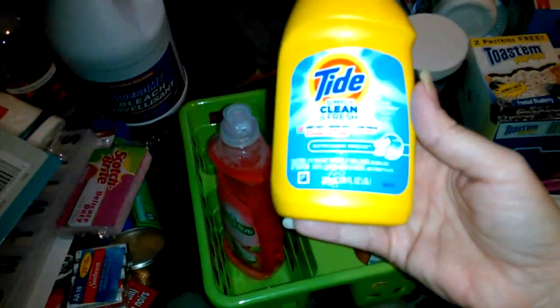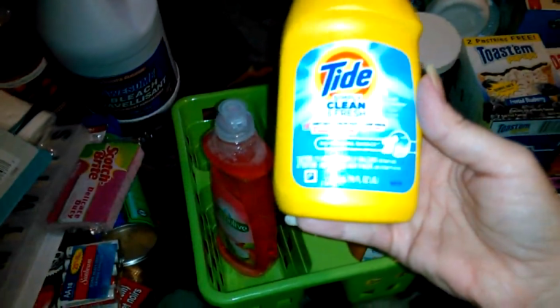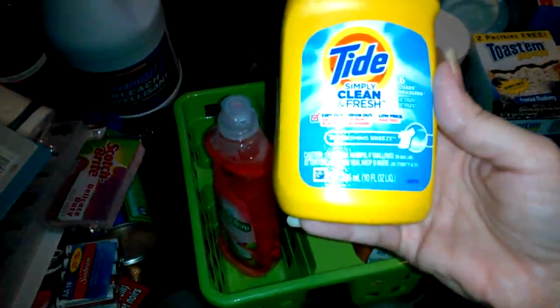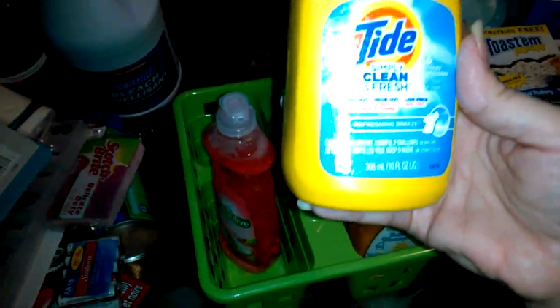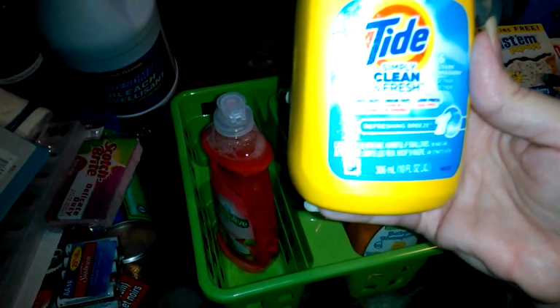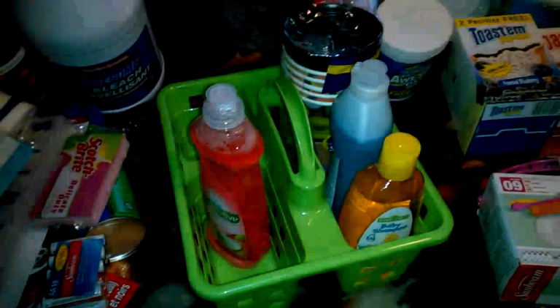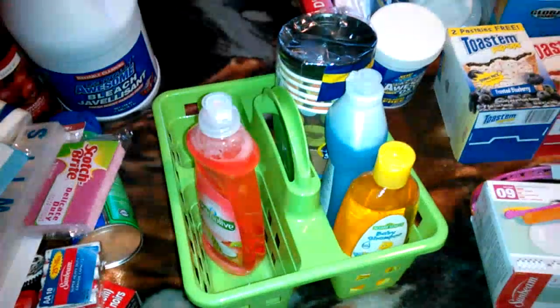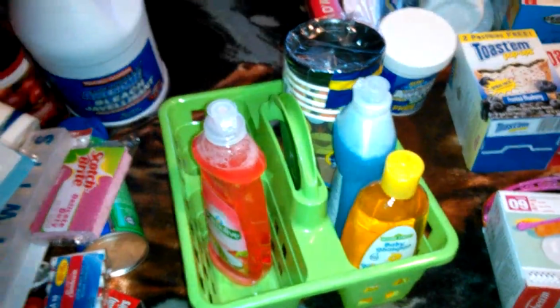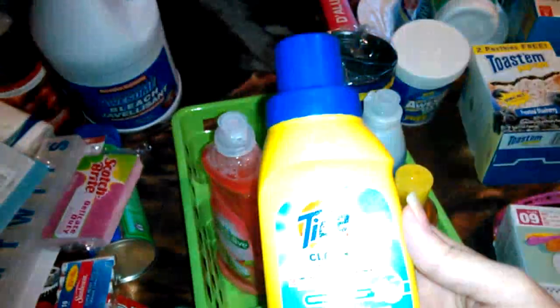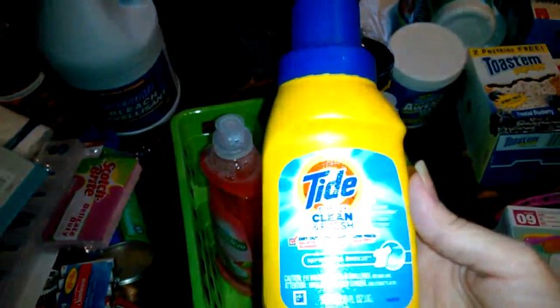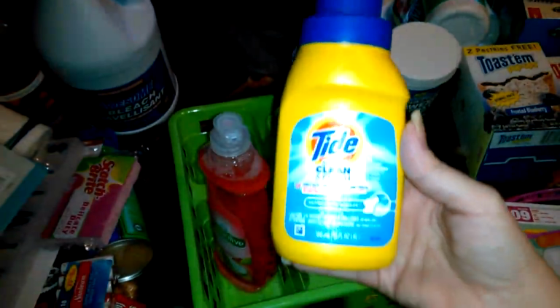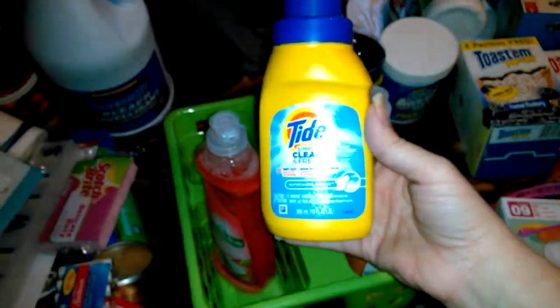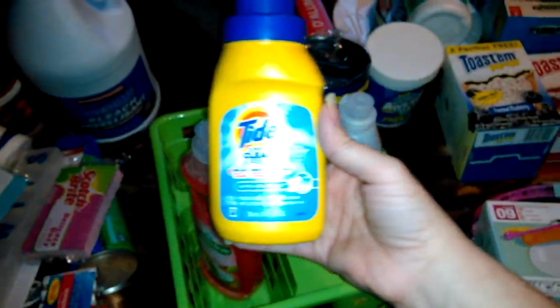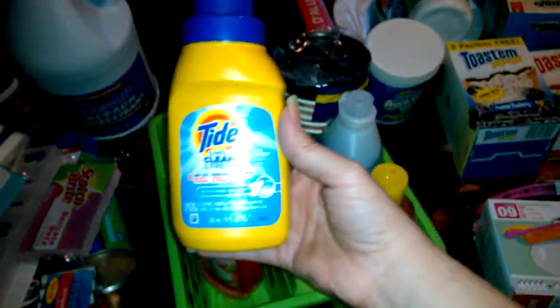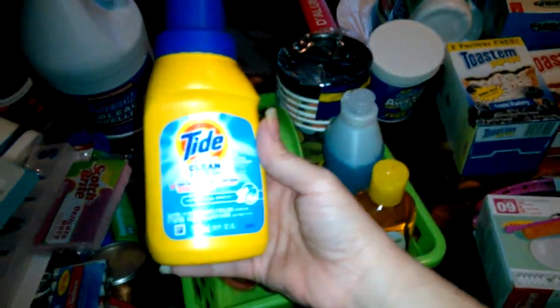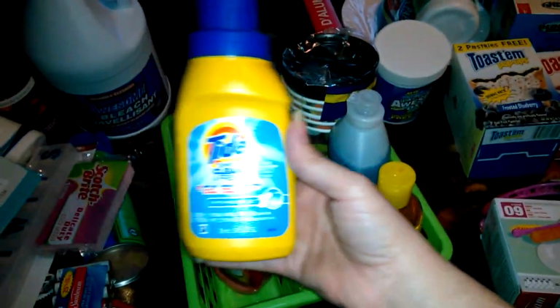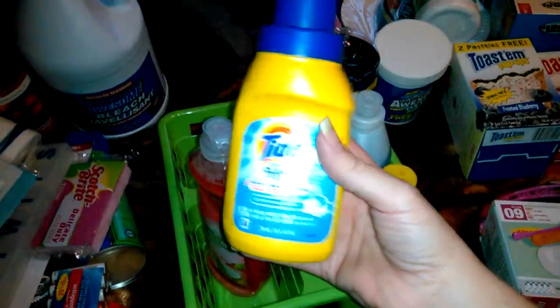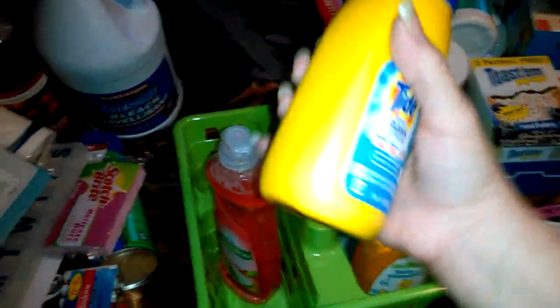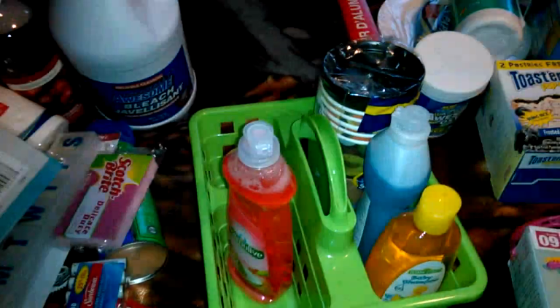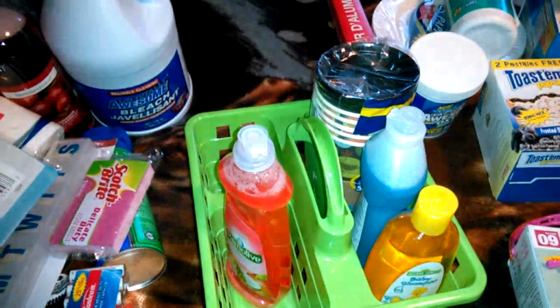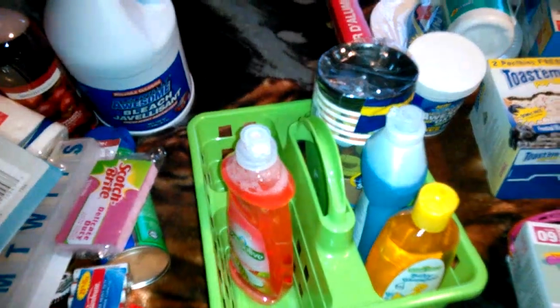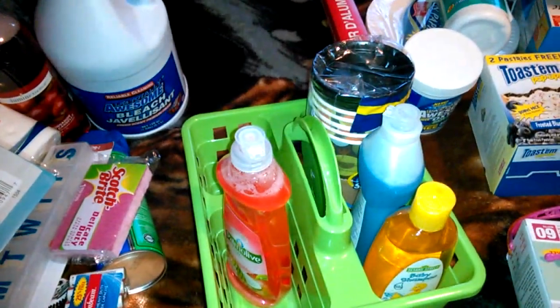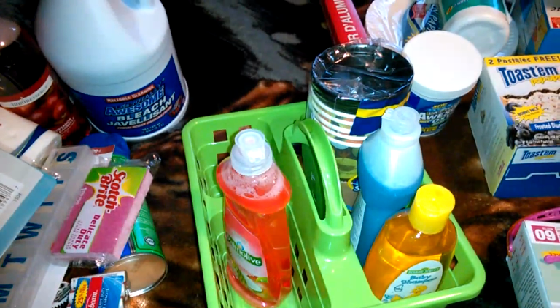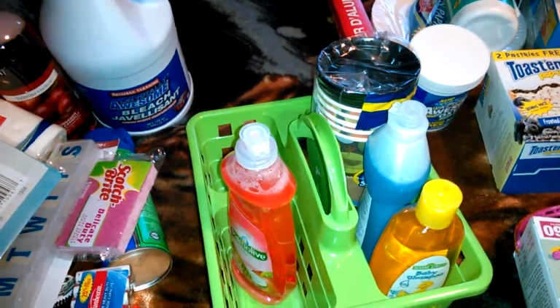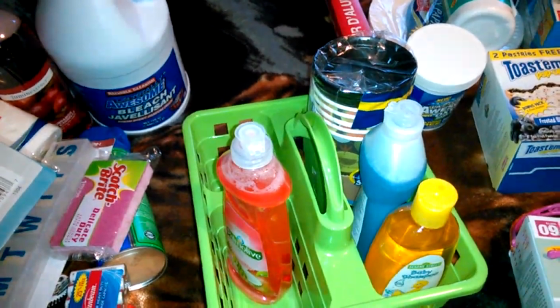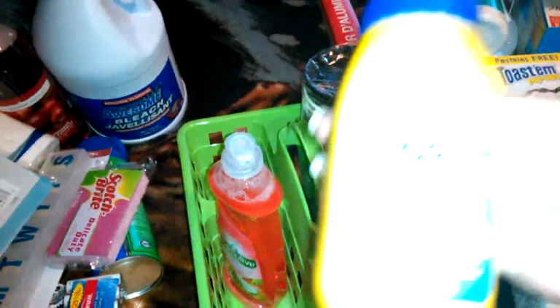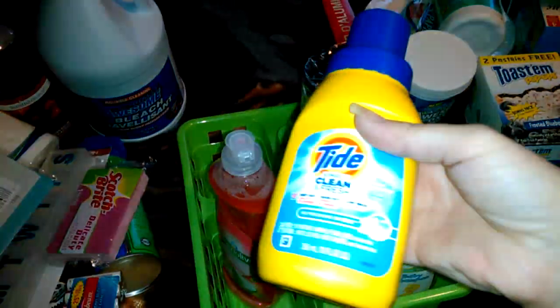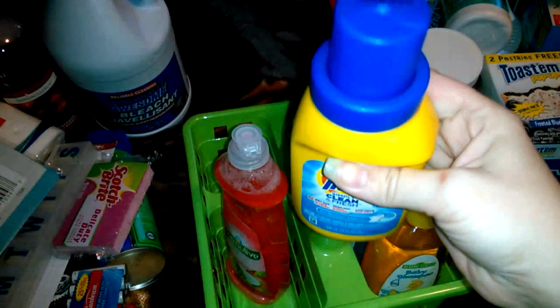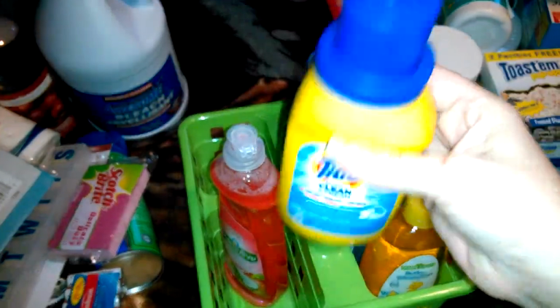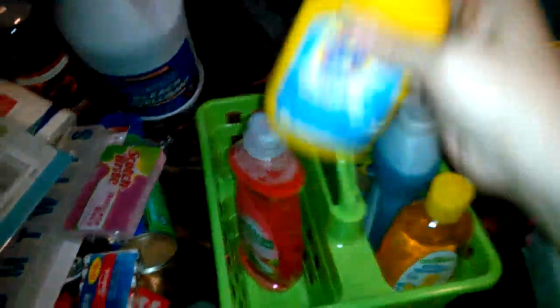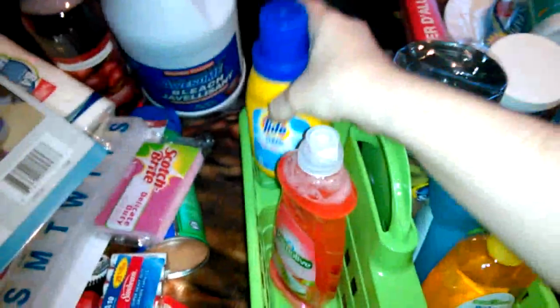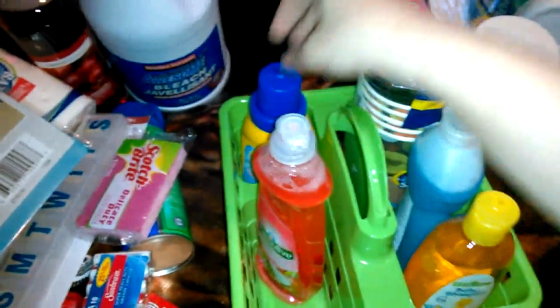Then they had Tide — Simply Clean and Fresh. Let's see if I can get it out of the glare. Six loads — so that's pretty good for a buck, you know.